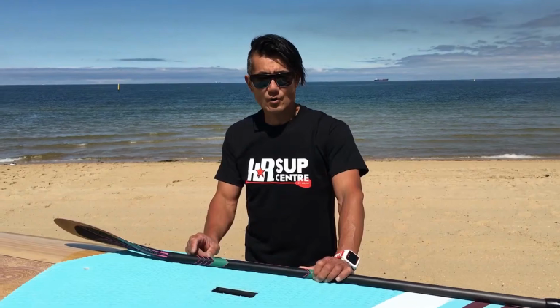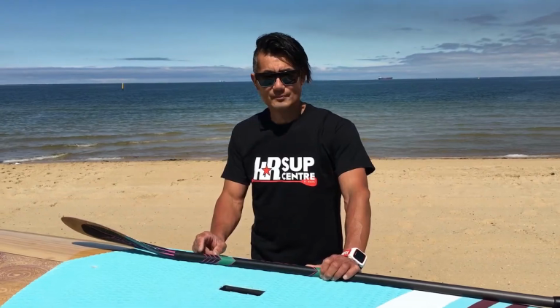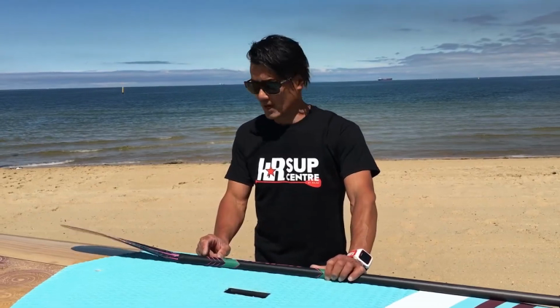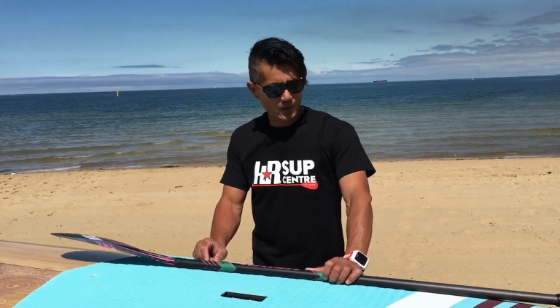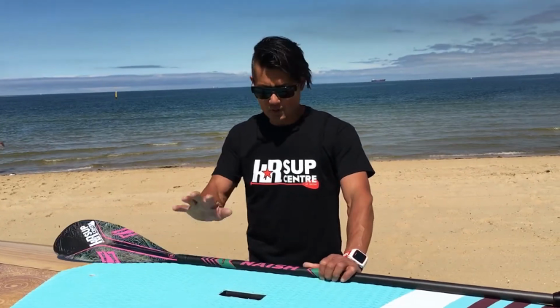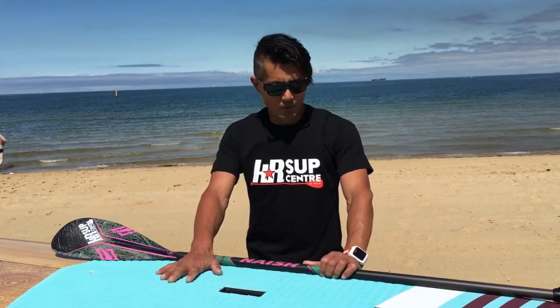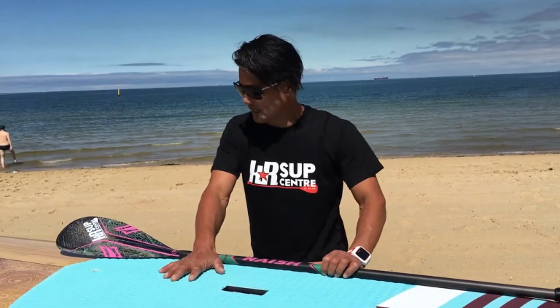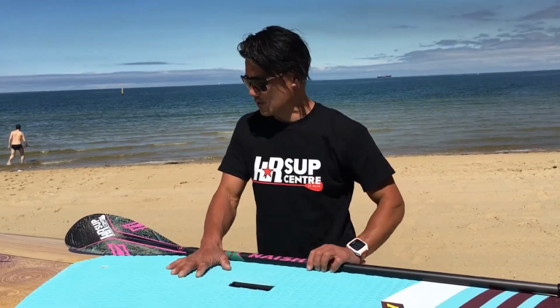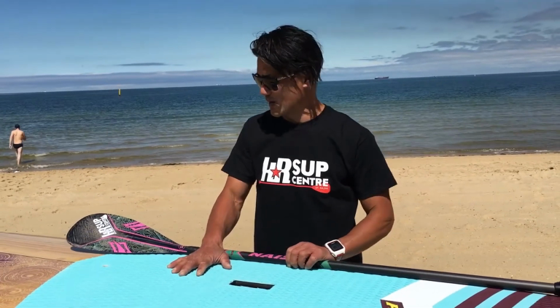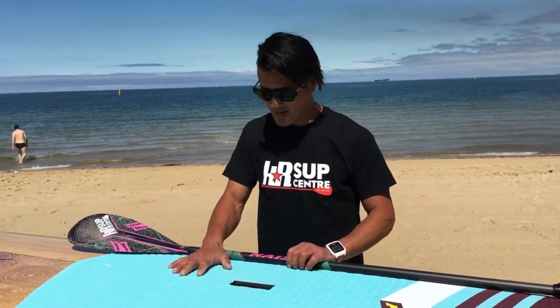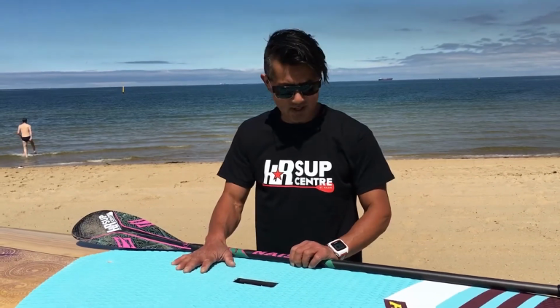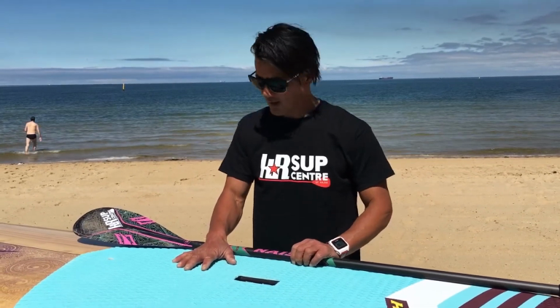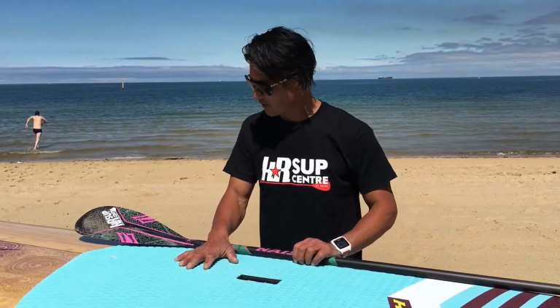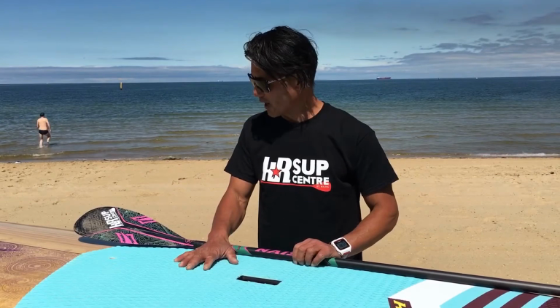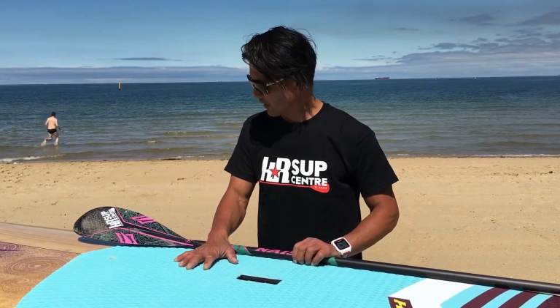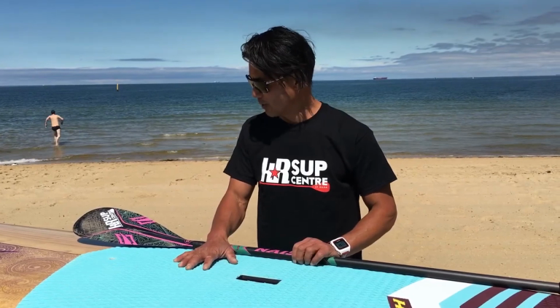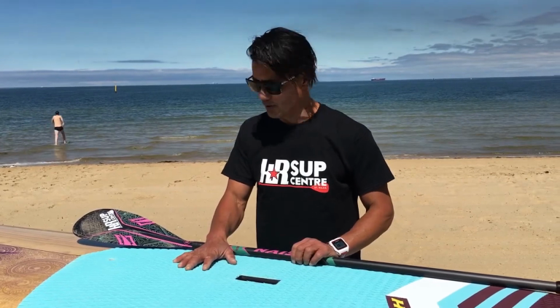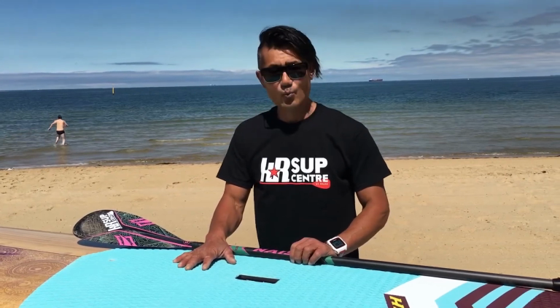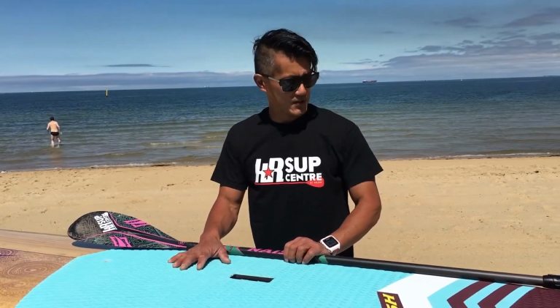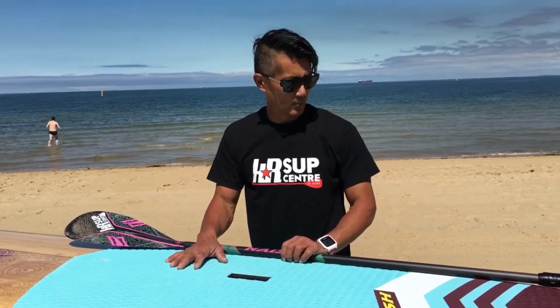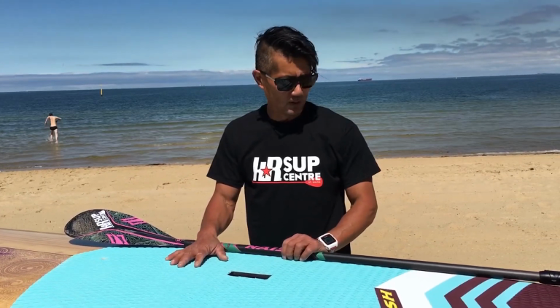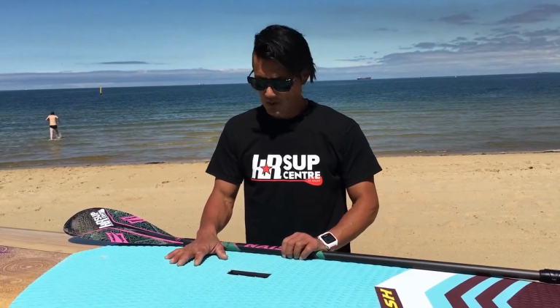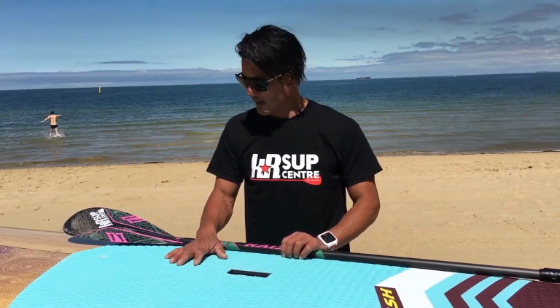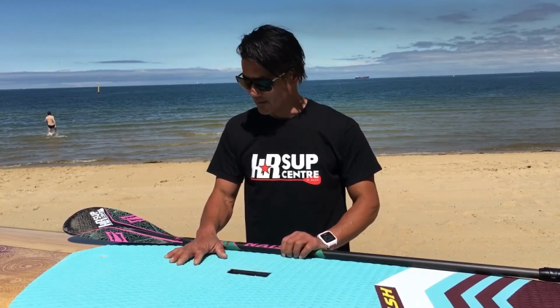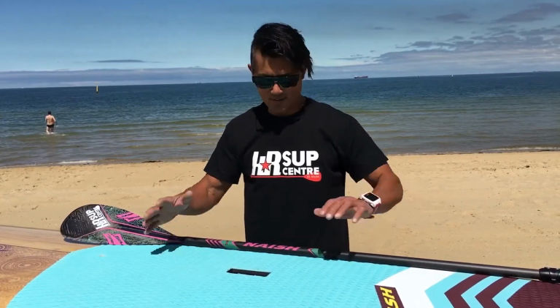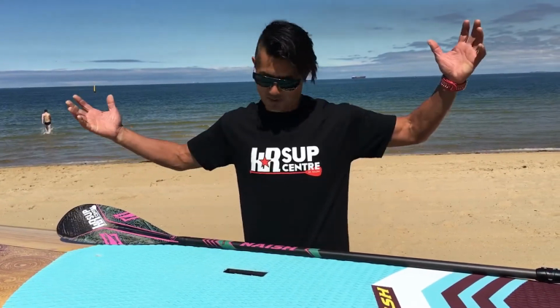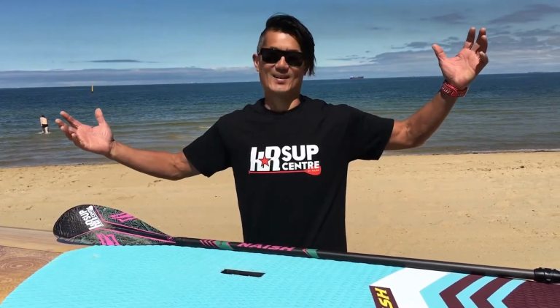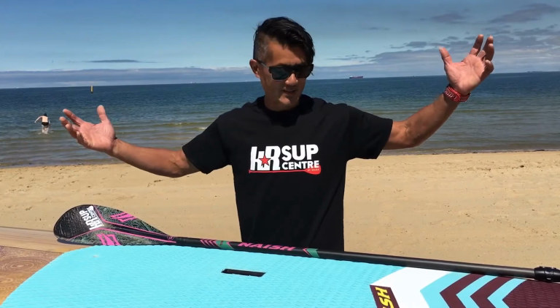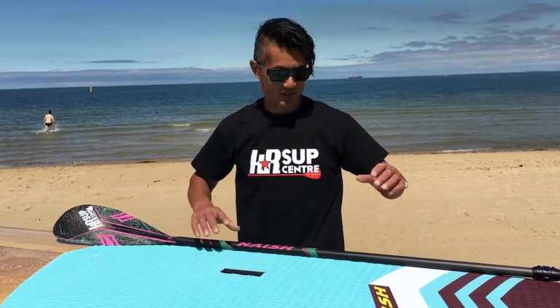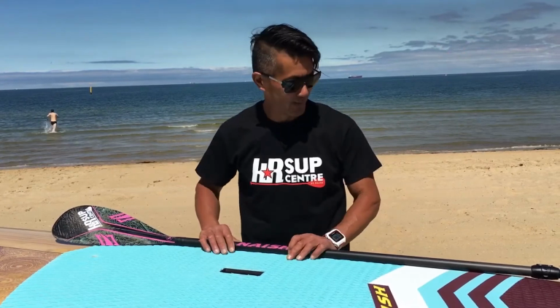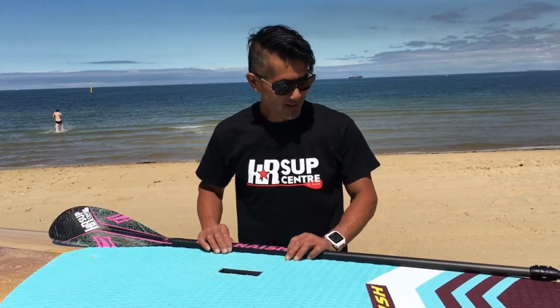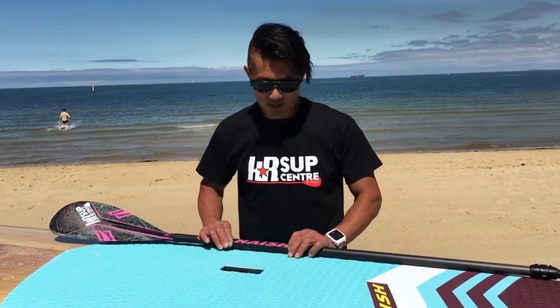Today we're going to review the new 2018 Nash Olana GTW. What a stunning board — they've done a fantastic job this year.